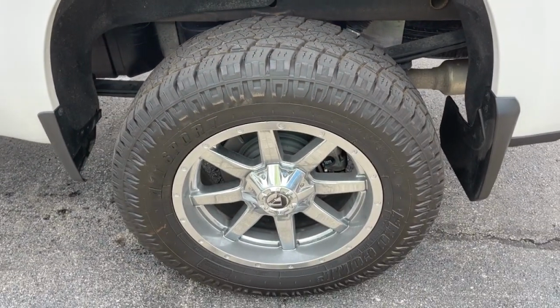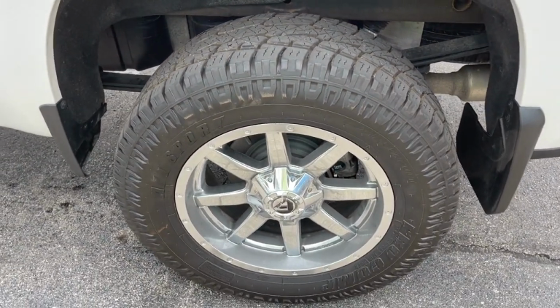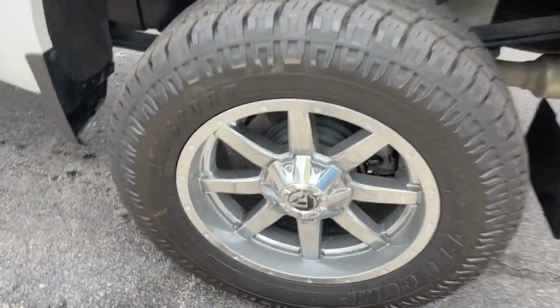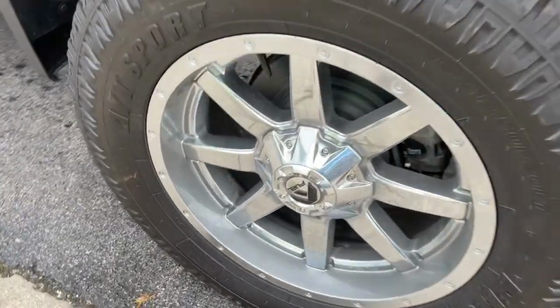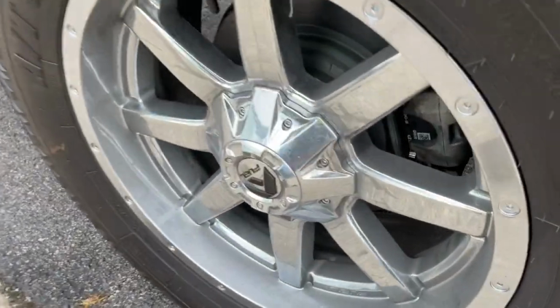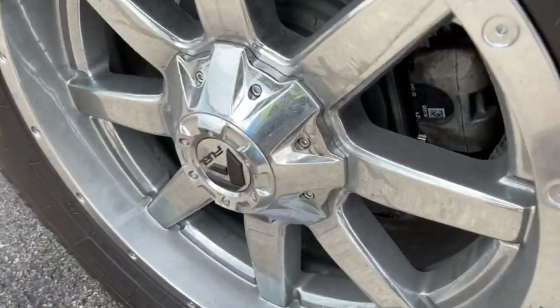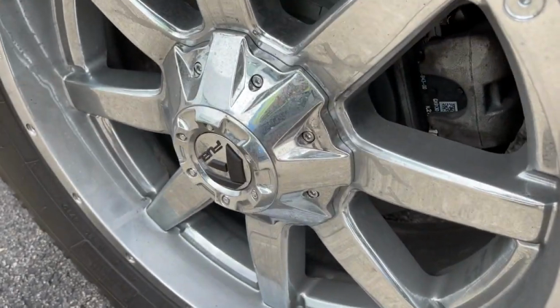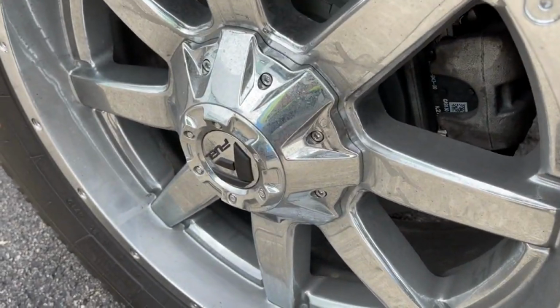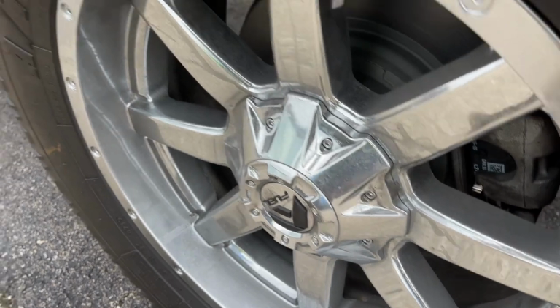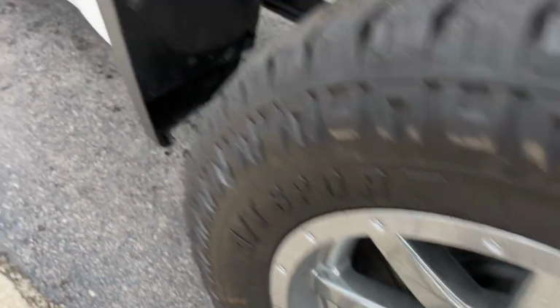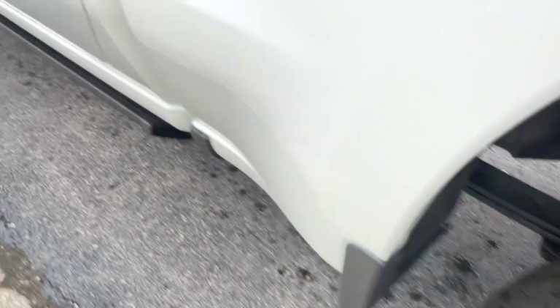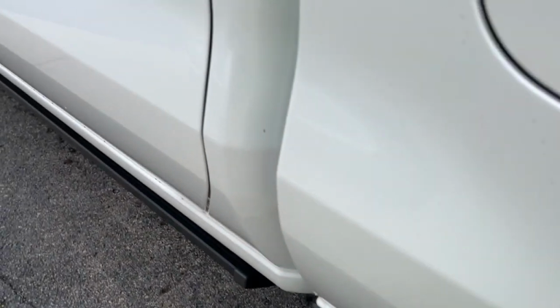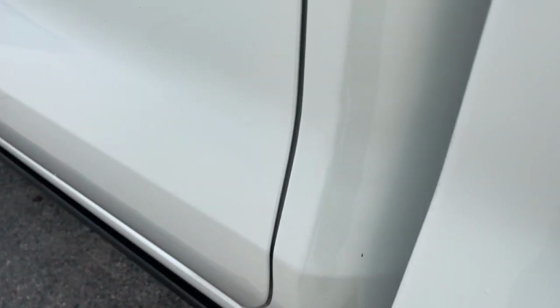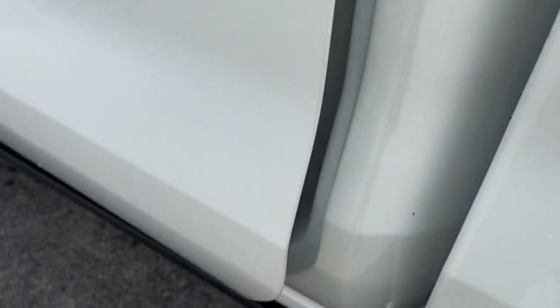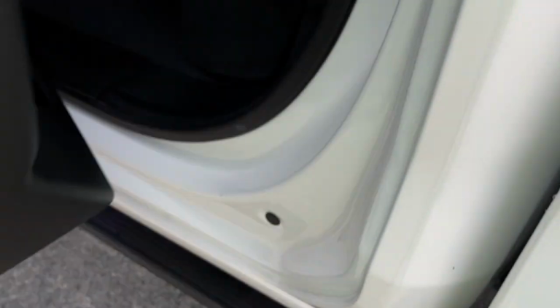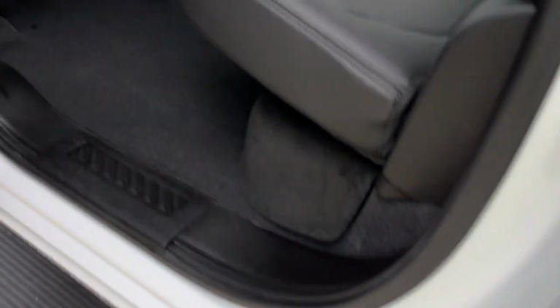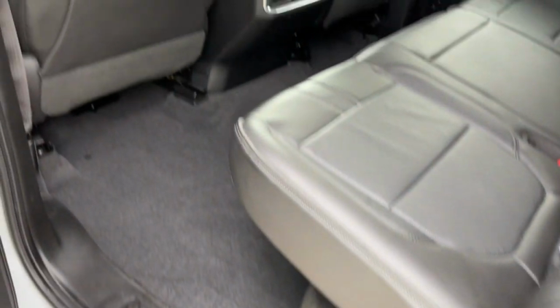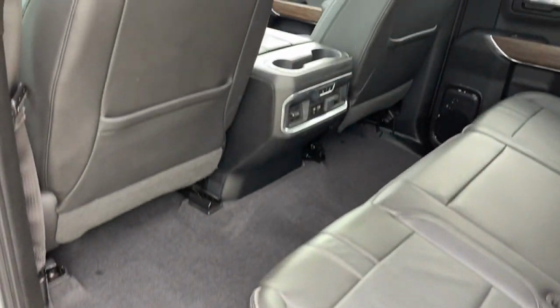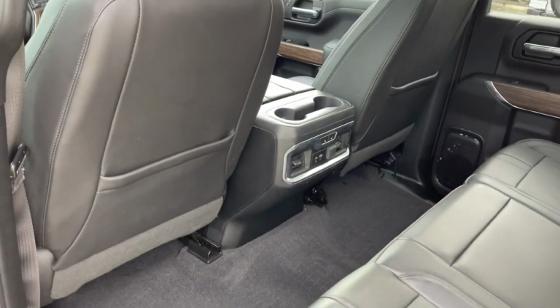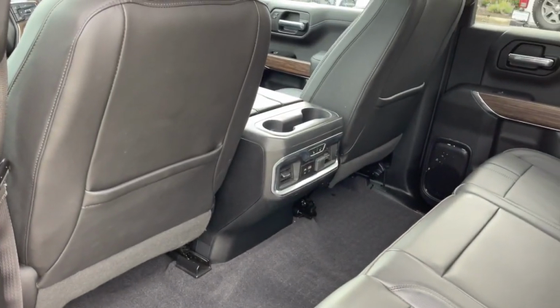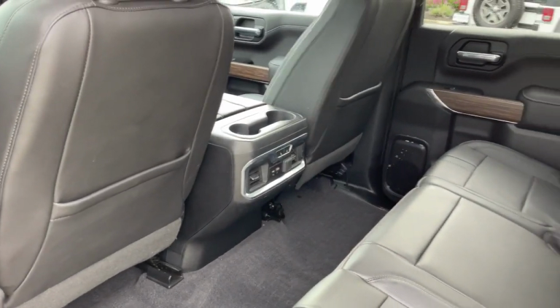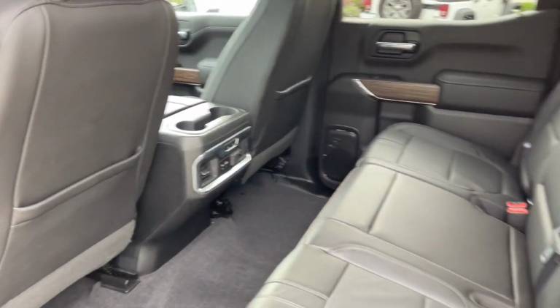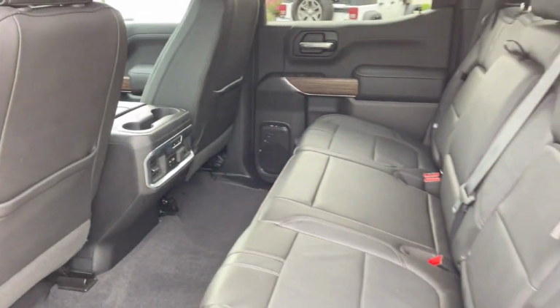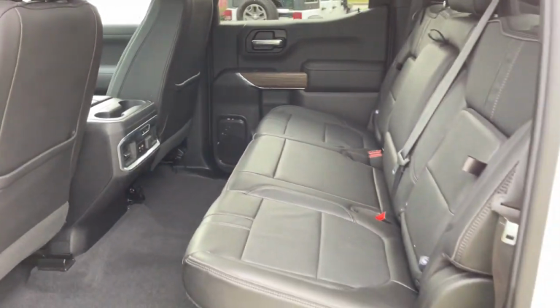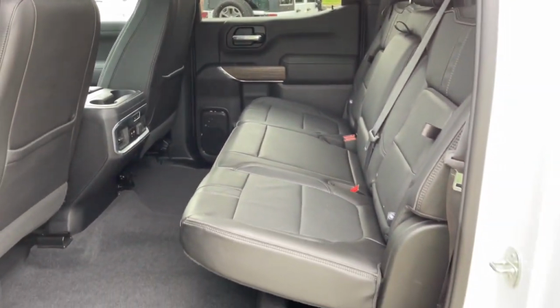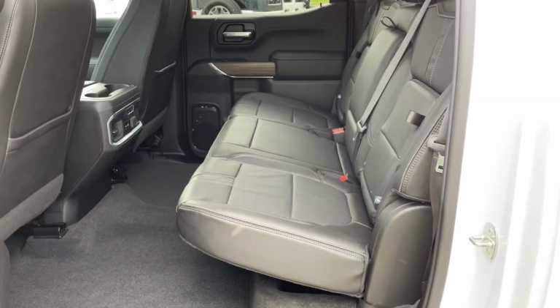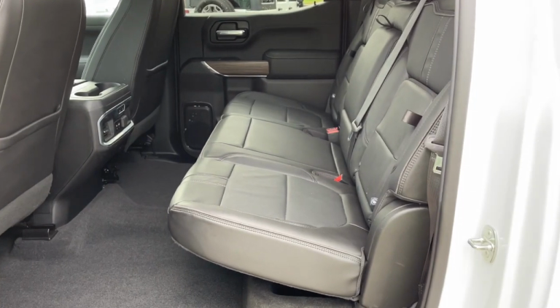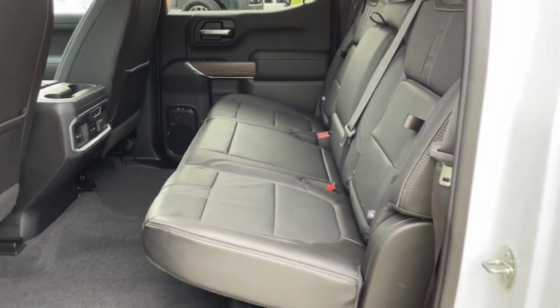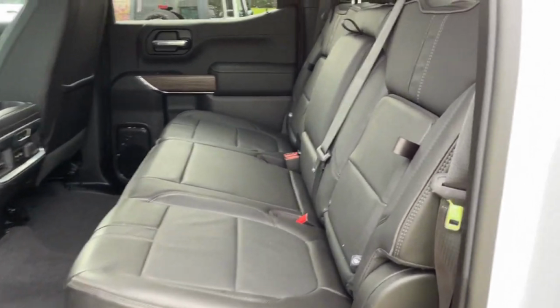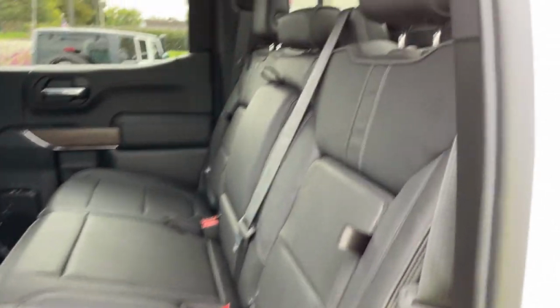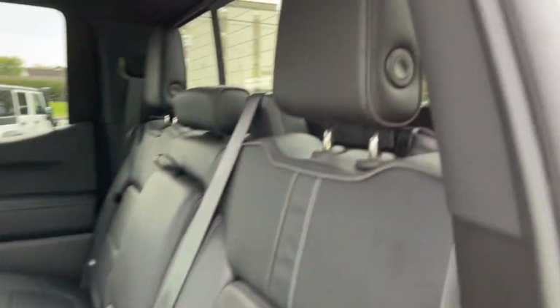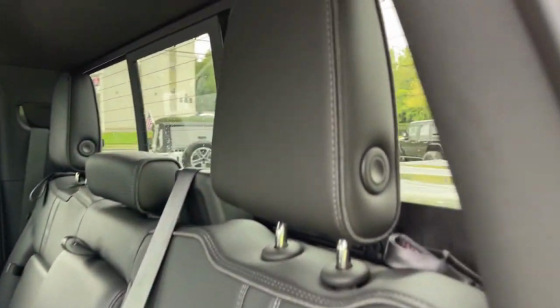Keyless start, remote engine start, and heated mirrors. Feel prepared for the challenge in the Silverado 1500 — get behind the wheel for a test drive.